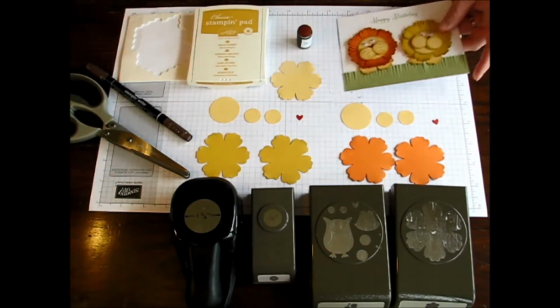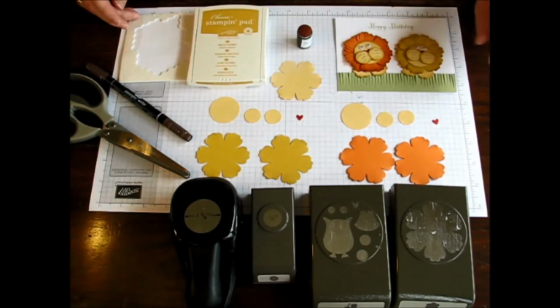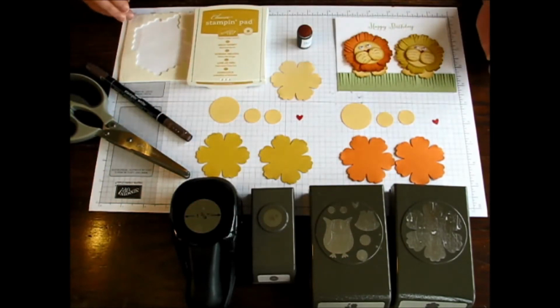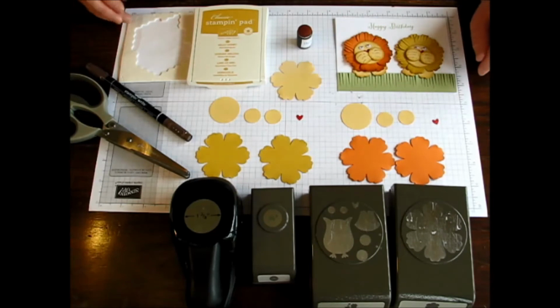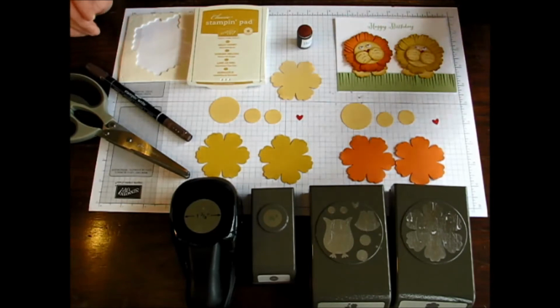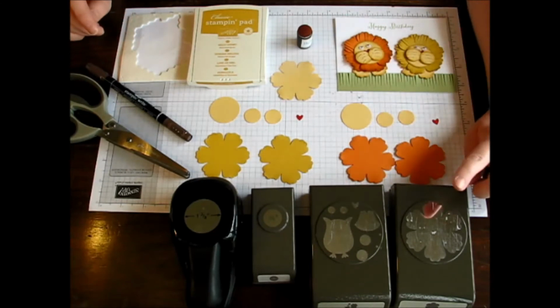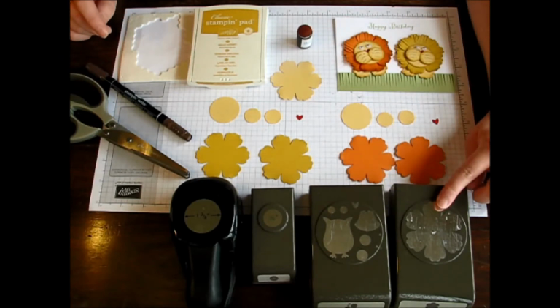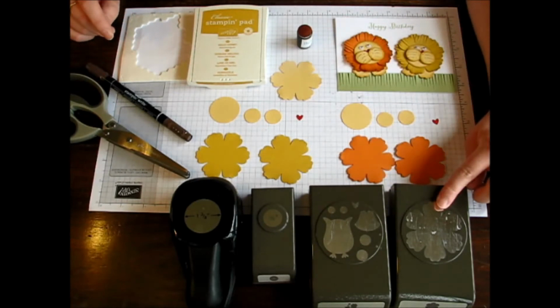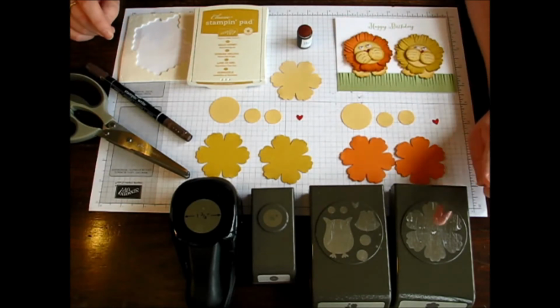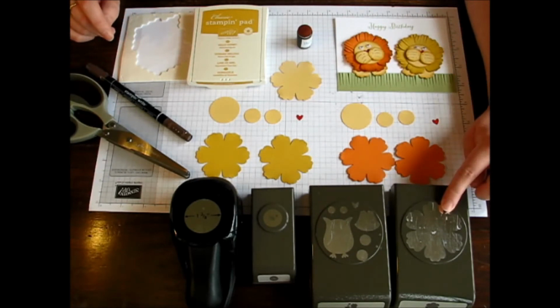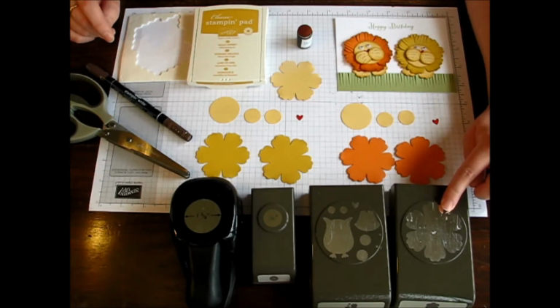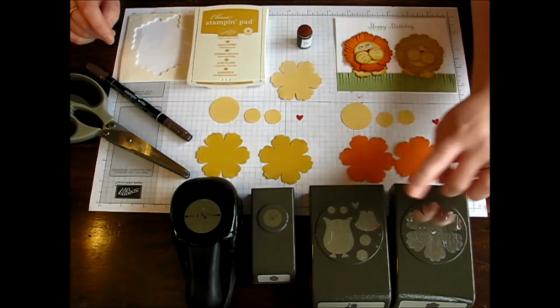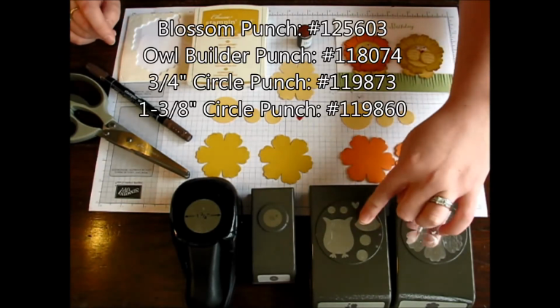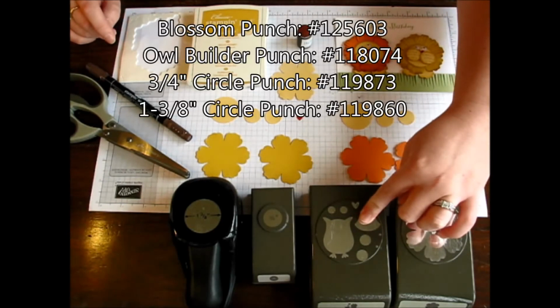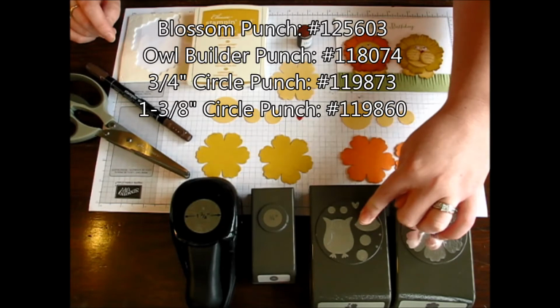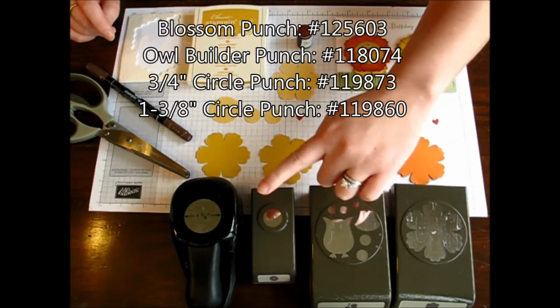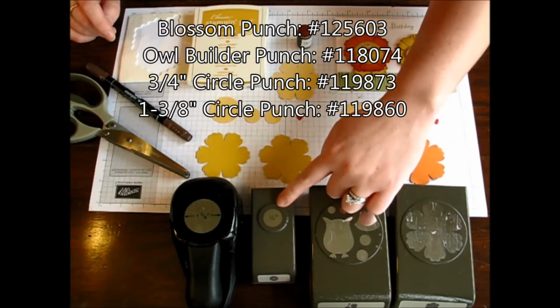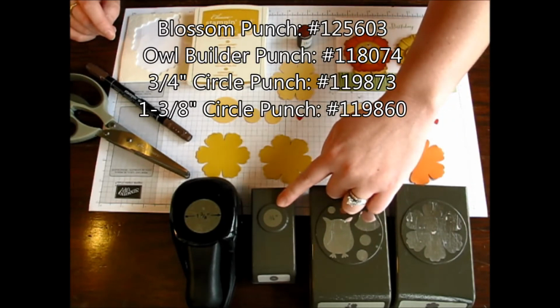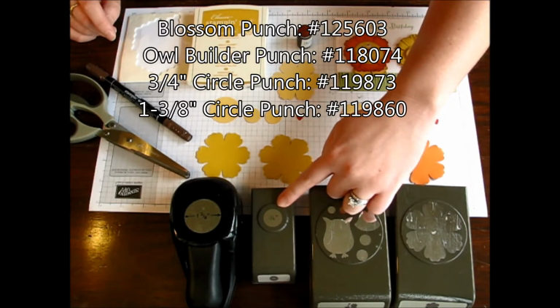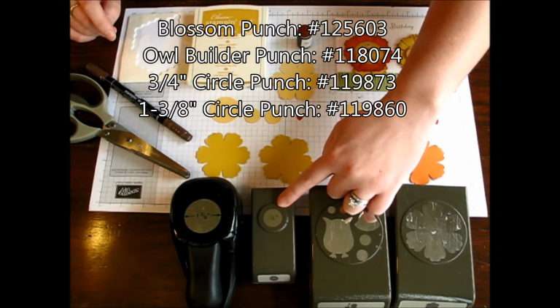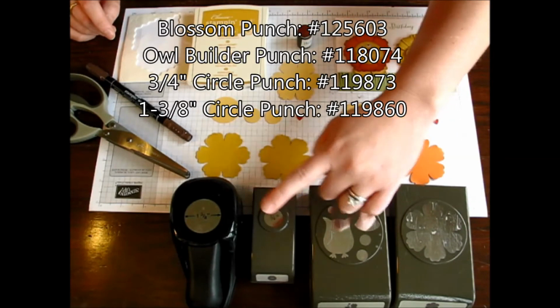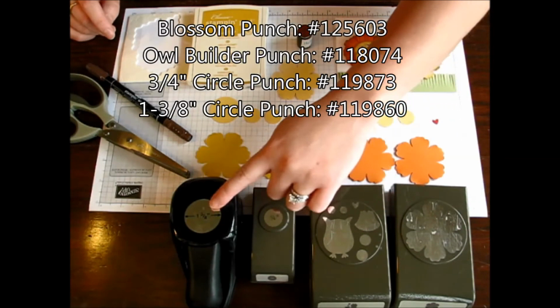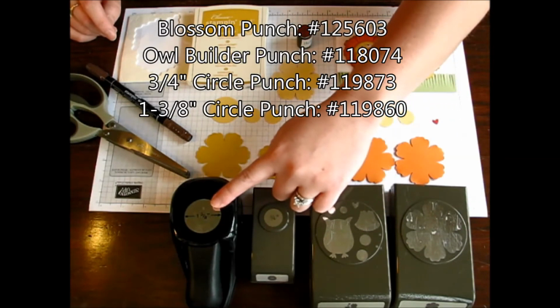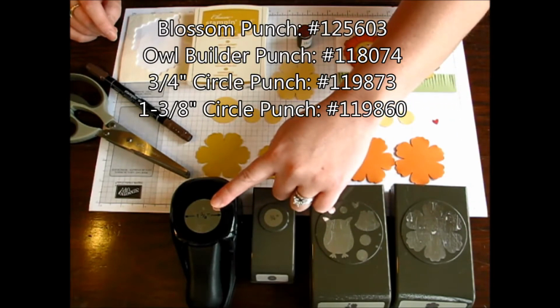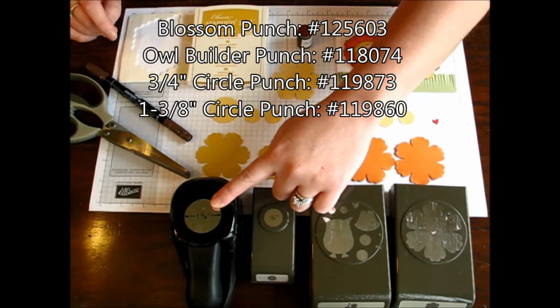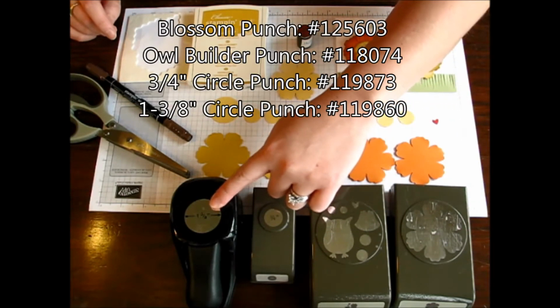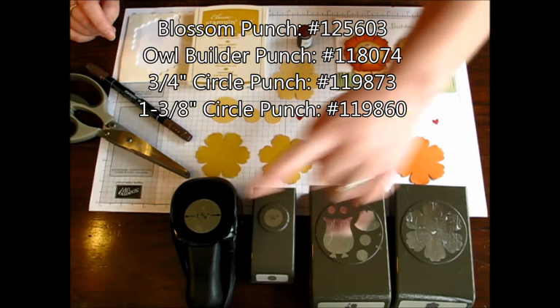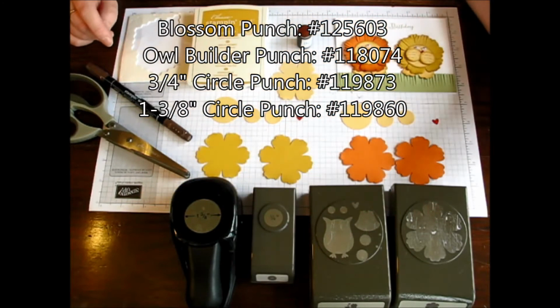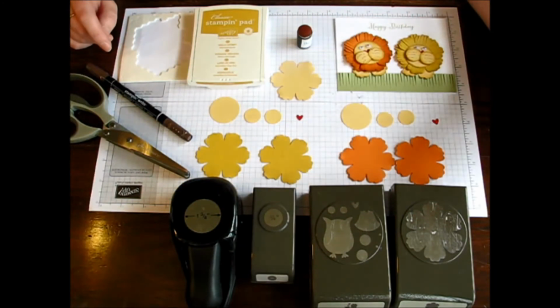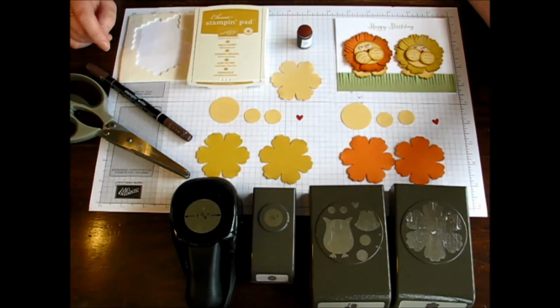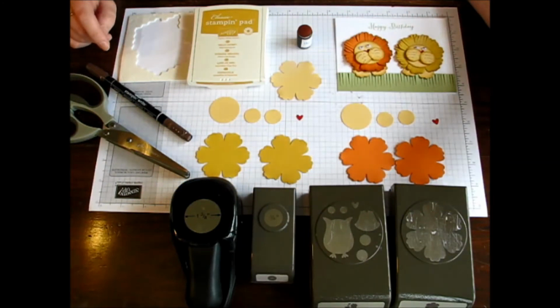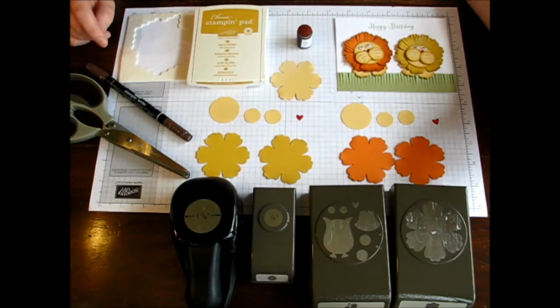What you'll see first is that I used a couple different punches to get it: the Blossom Punch, the Owl Builder Punch, the three-quarters inch circle punch, and the one and three-eighths circle punch. You can use a various amount of different colors.